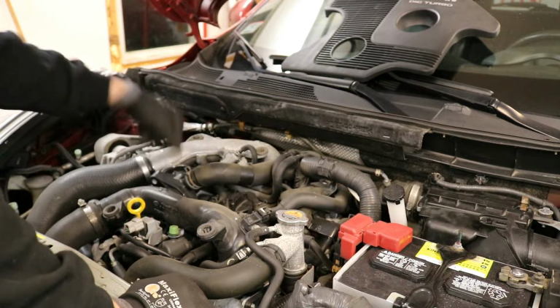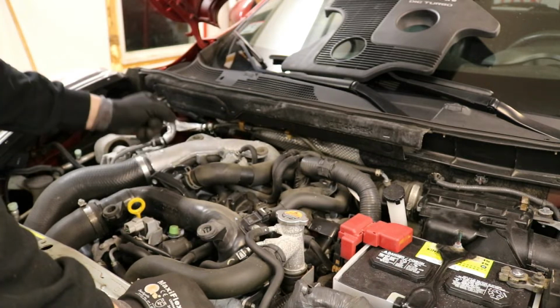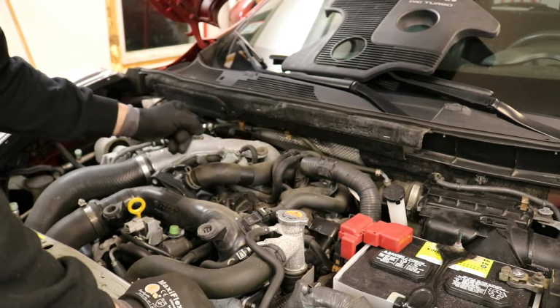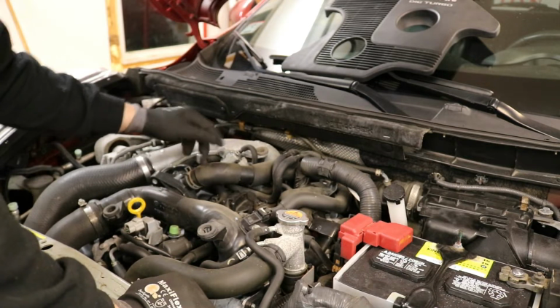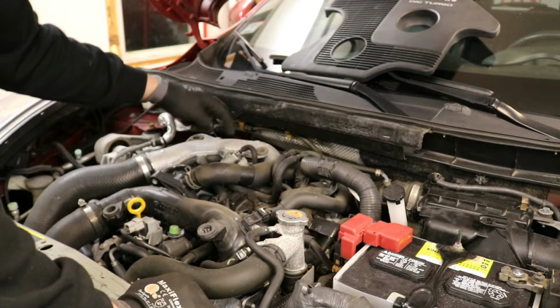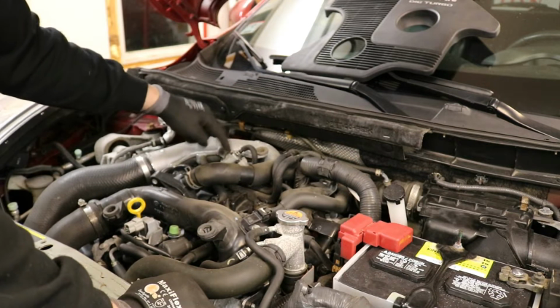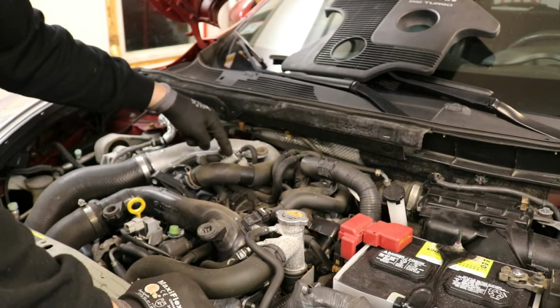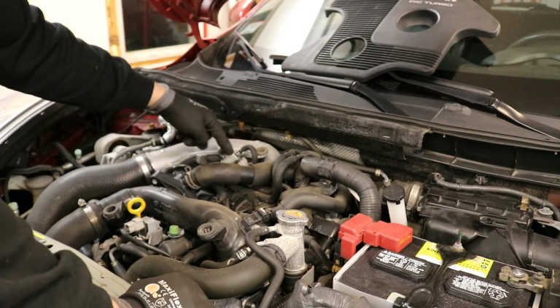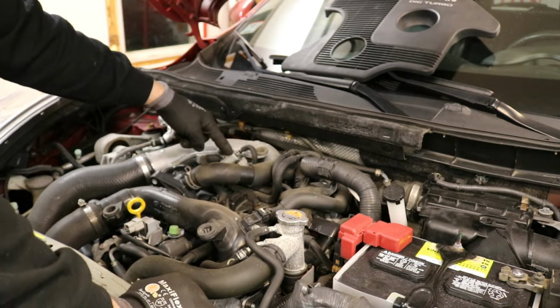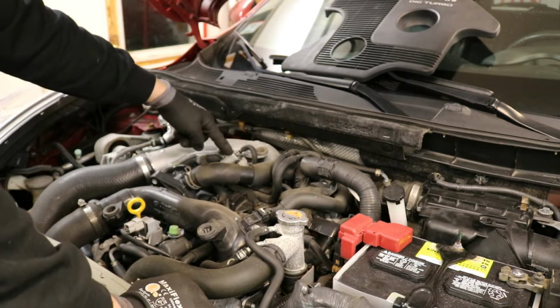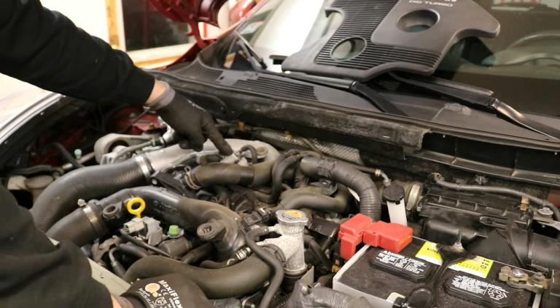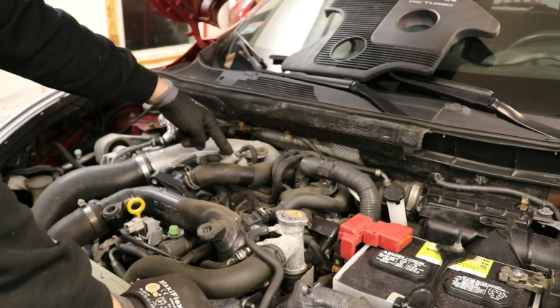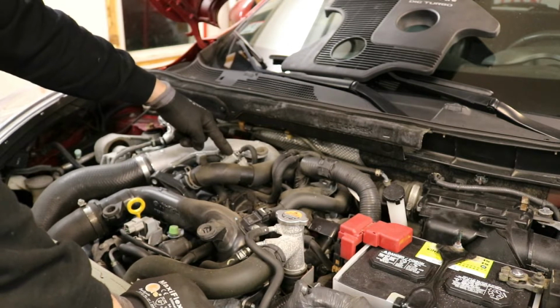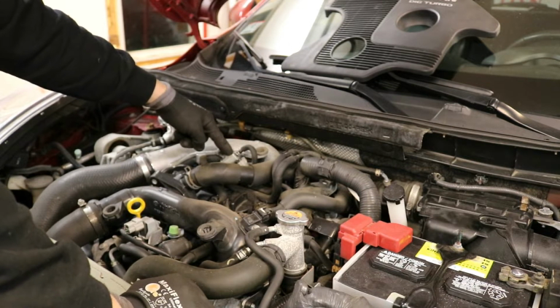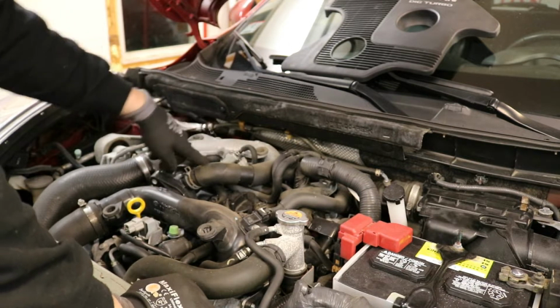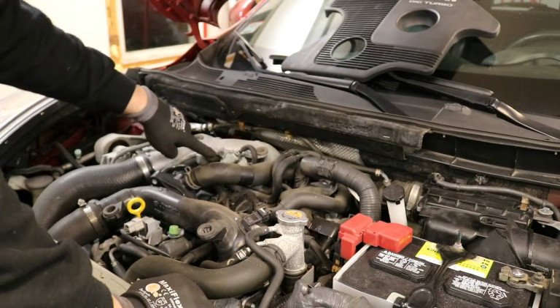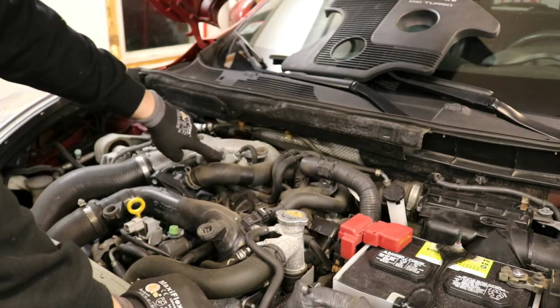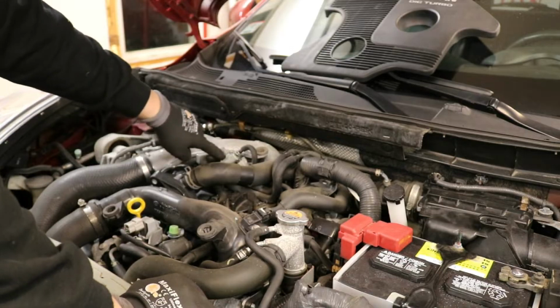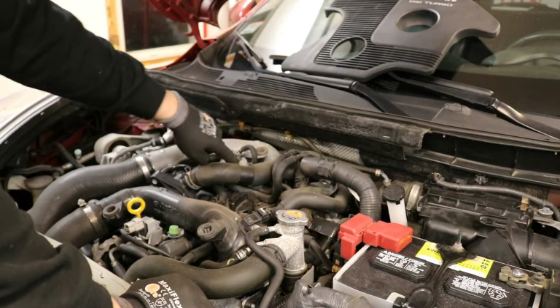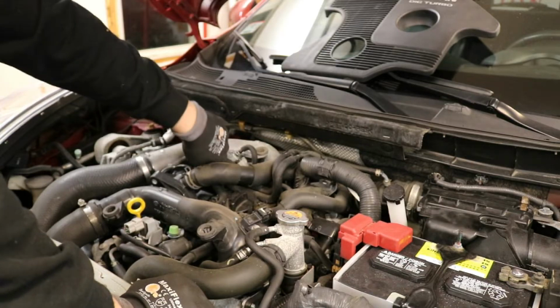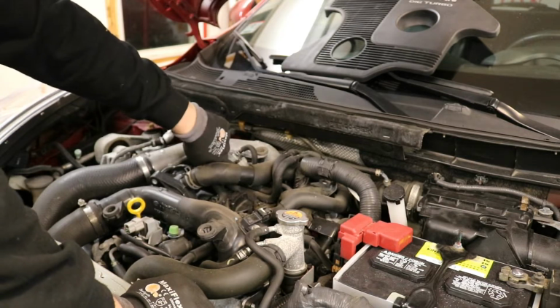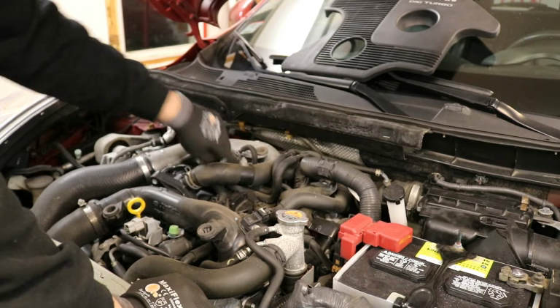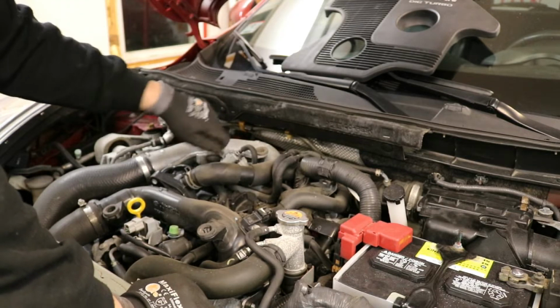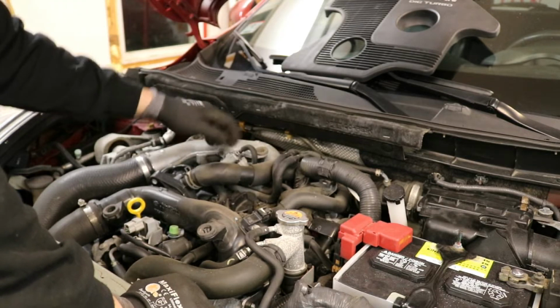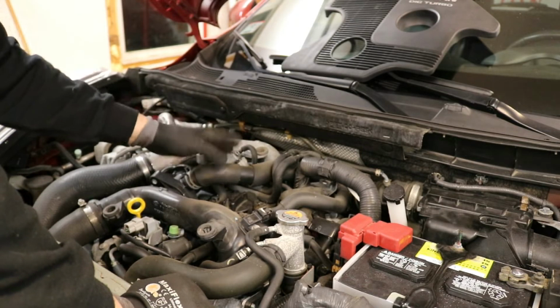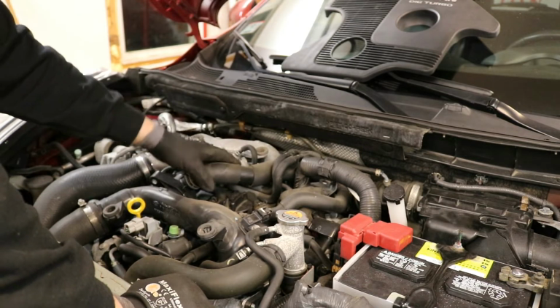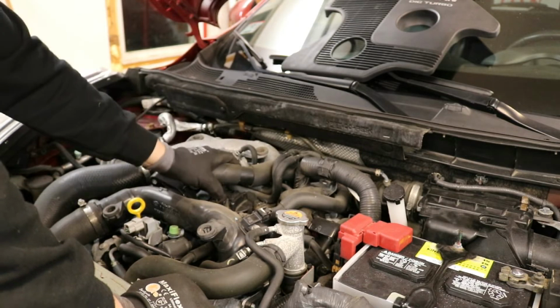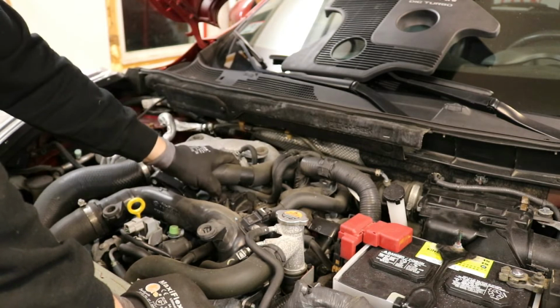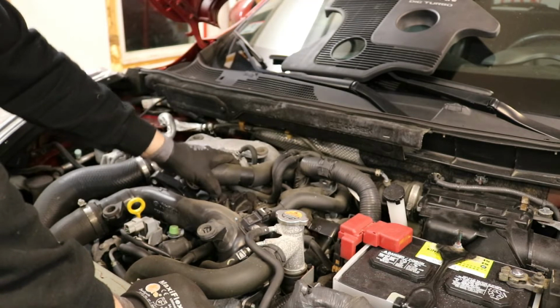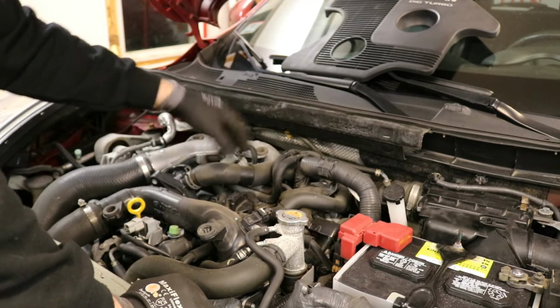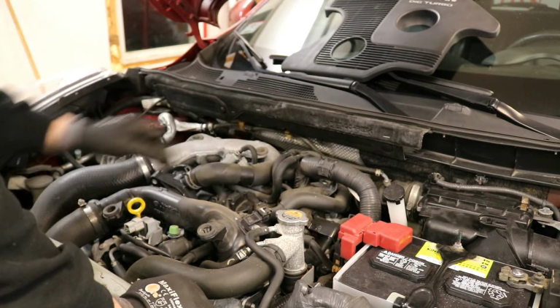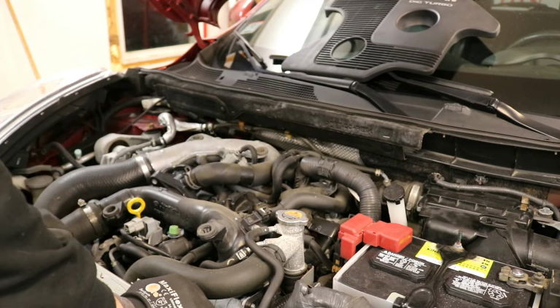You're also going to want to take this solenoid off — this is the boost control solenoid. It's two 10mm bolts; you can use a ratchet once you get this hose out of the way to get those off.